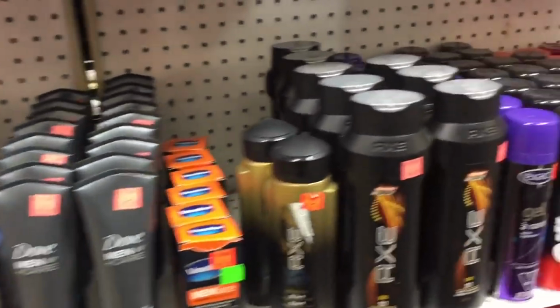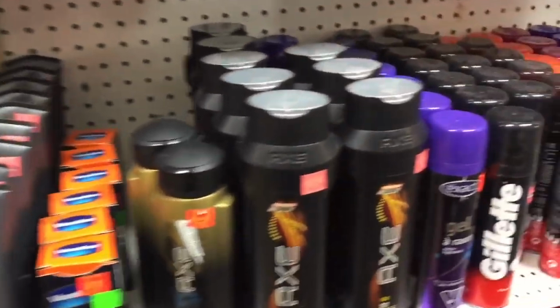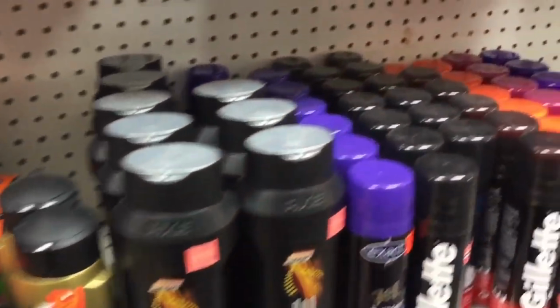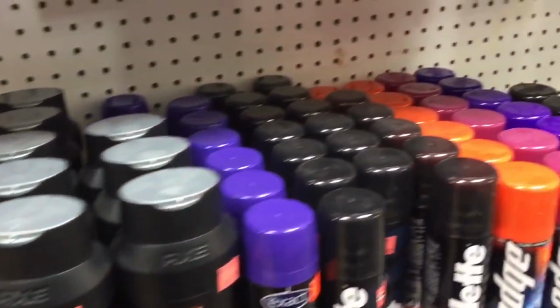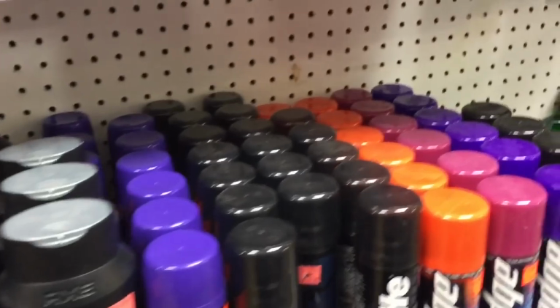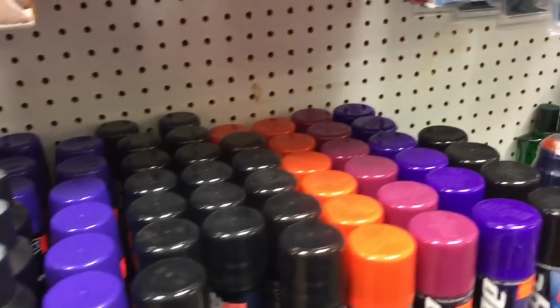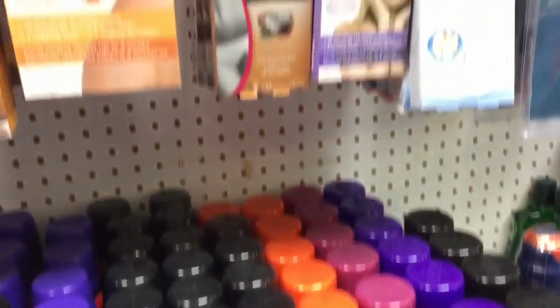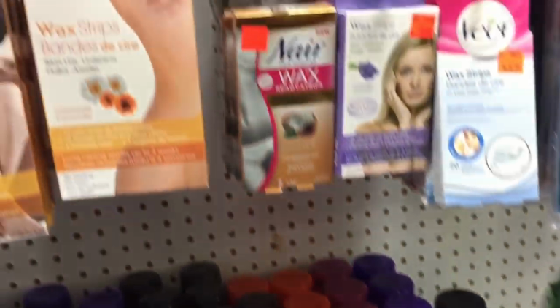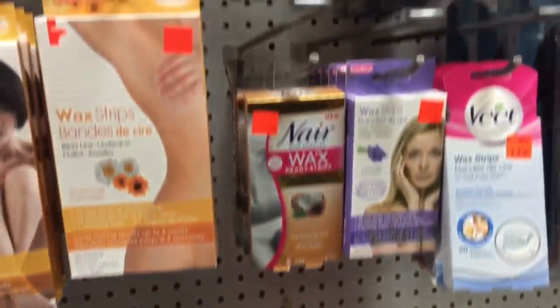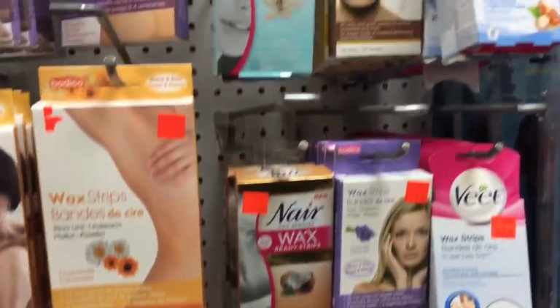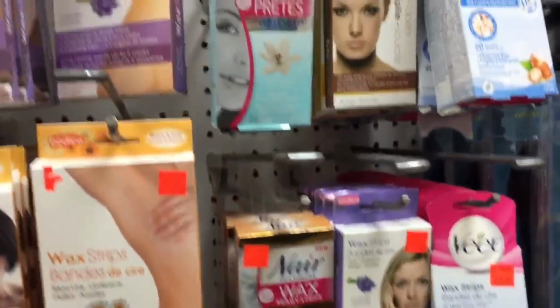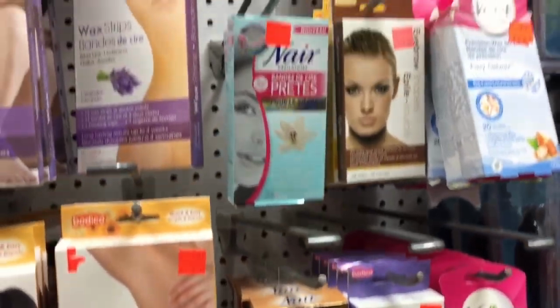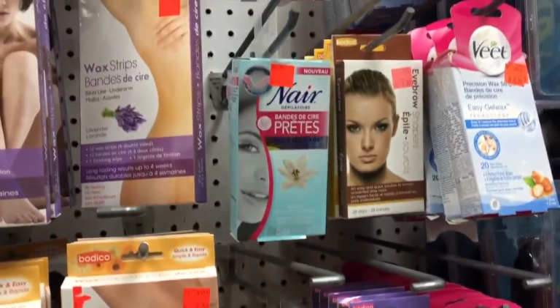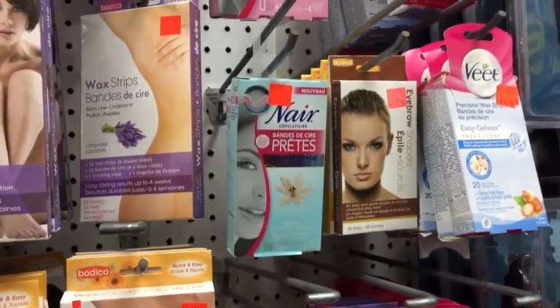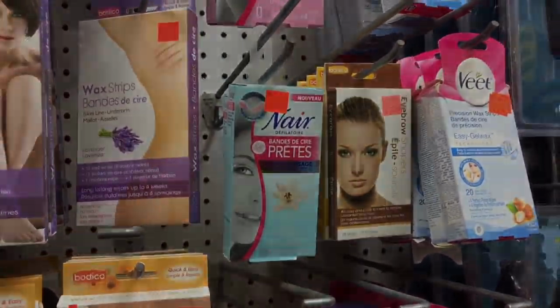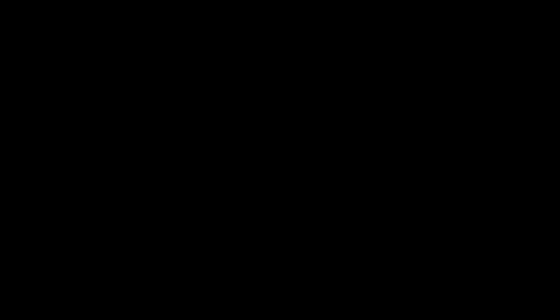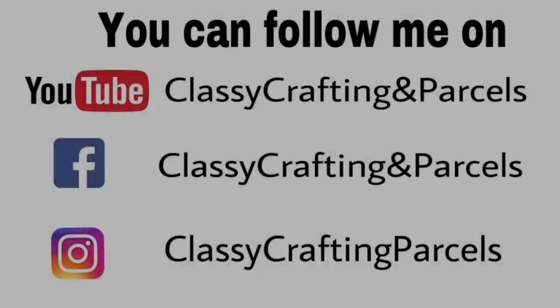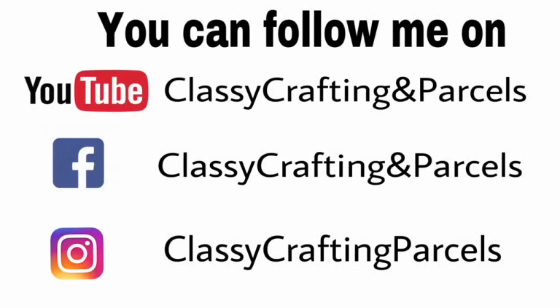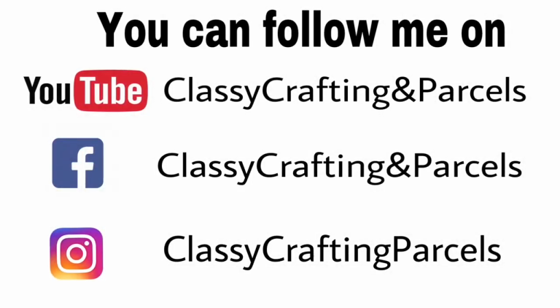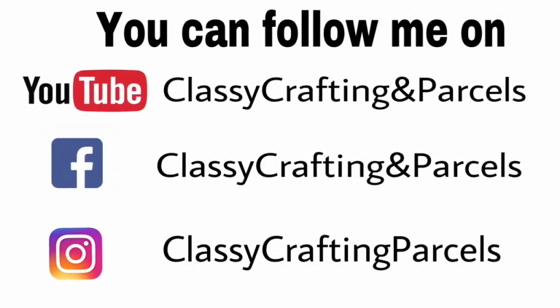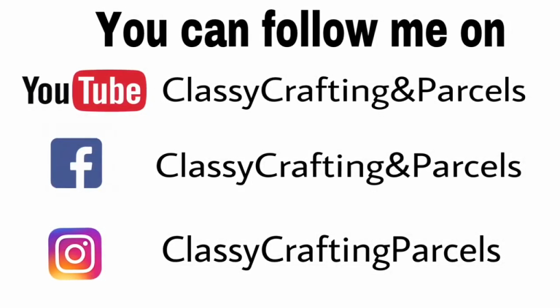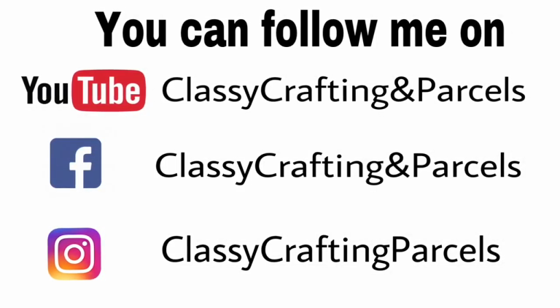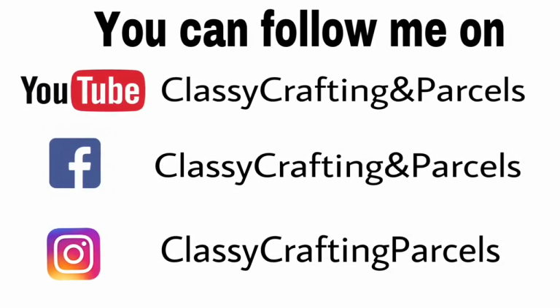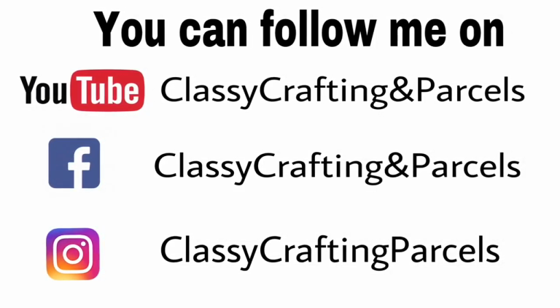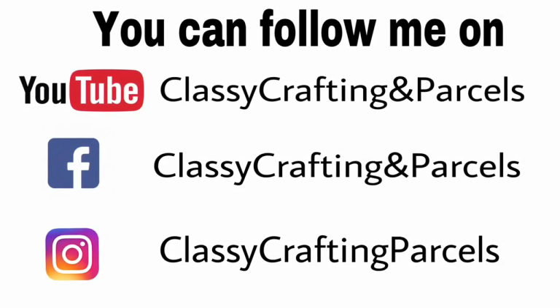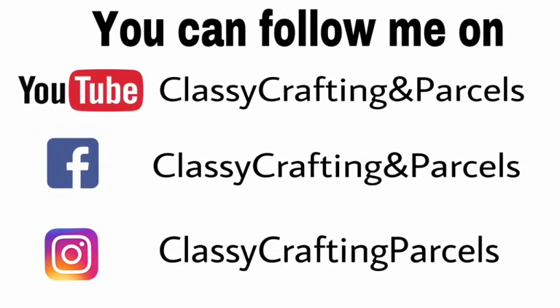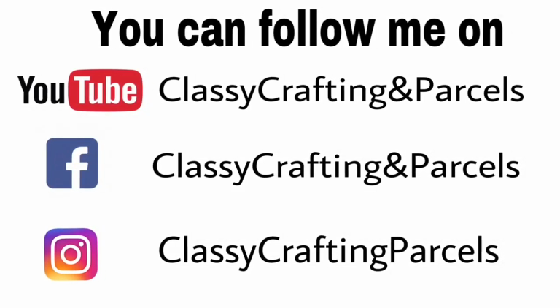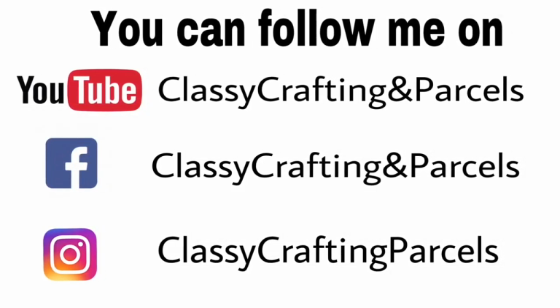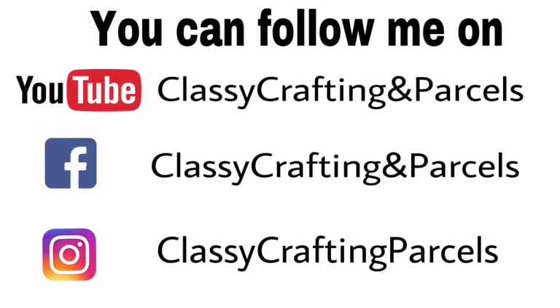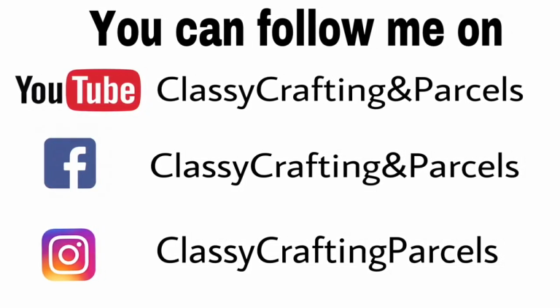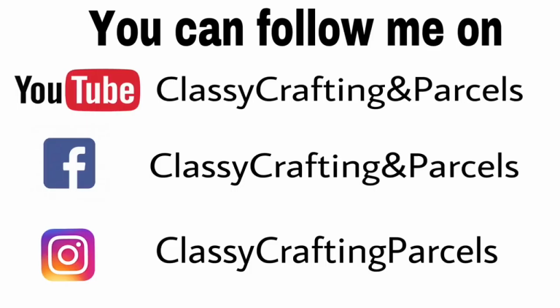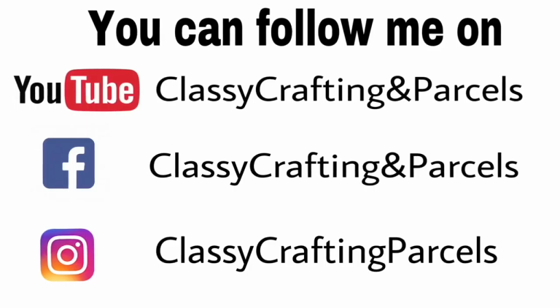We're coming to the end — I hope you enjoyed this quick tour of the surplus store. I look forward to sharing my haul with you soon. Have a wonderful weekend everyone, and I will chat with you soon. Bye for now!